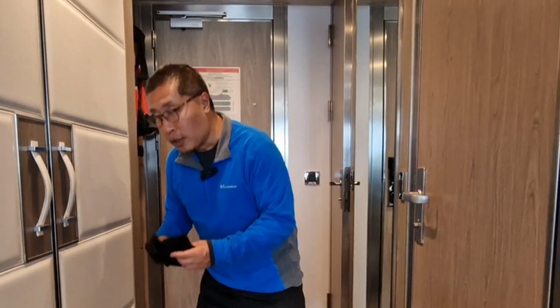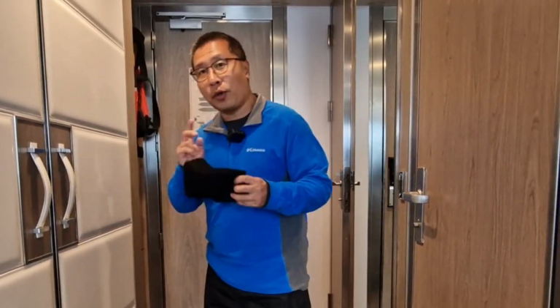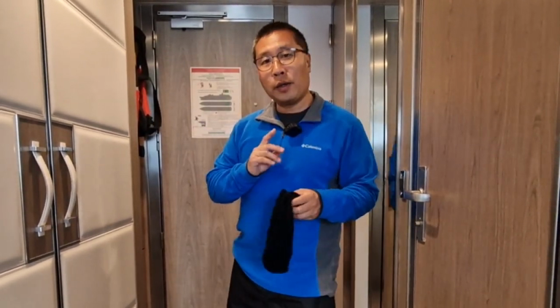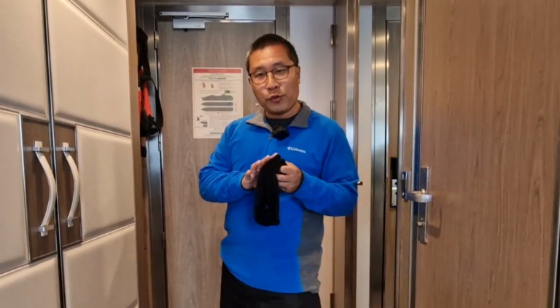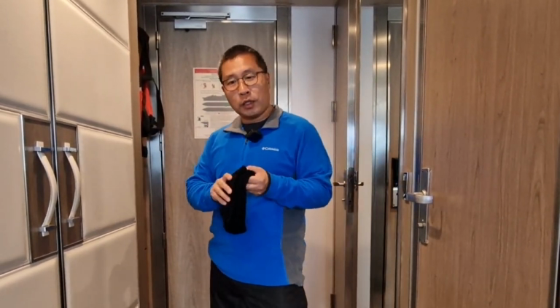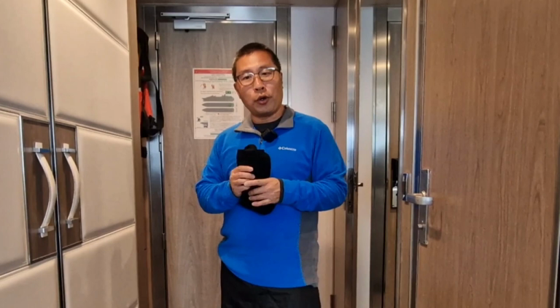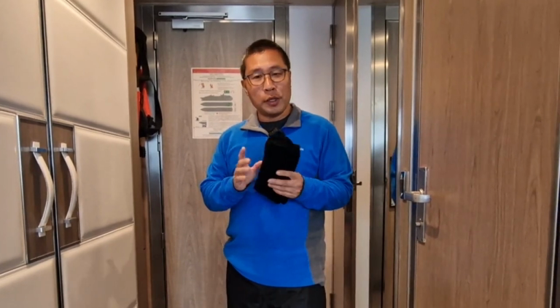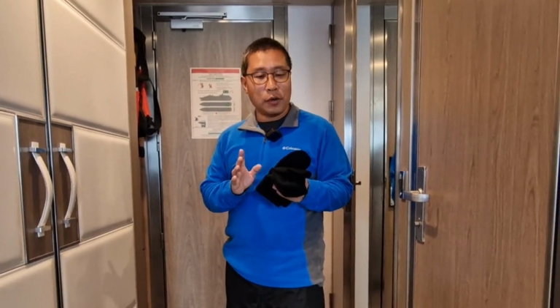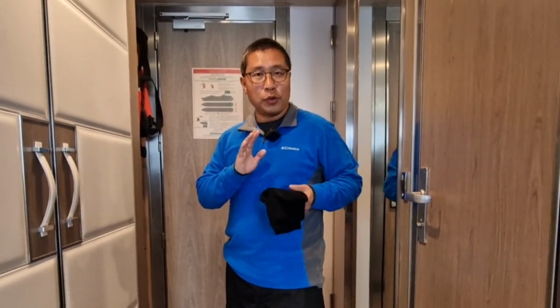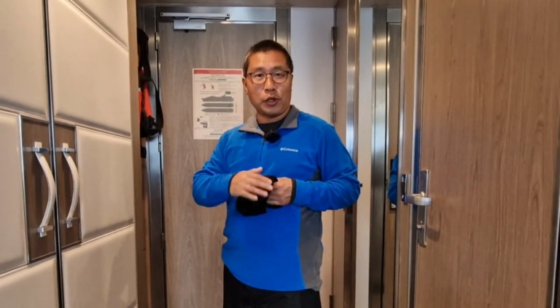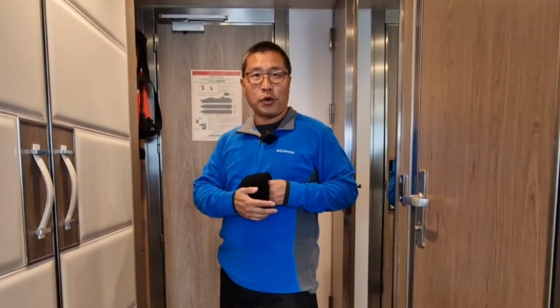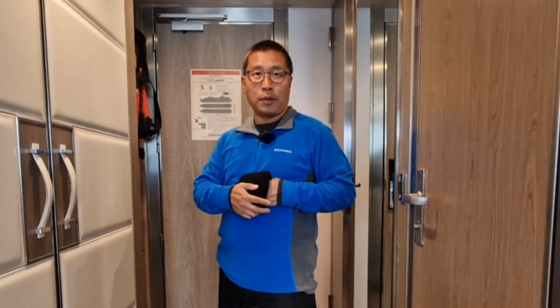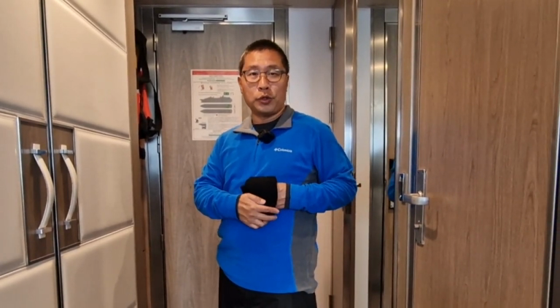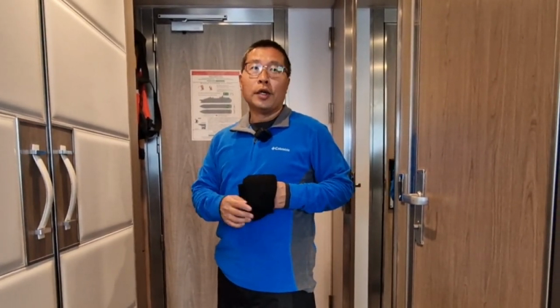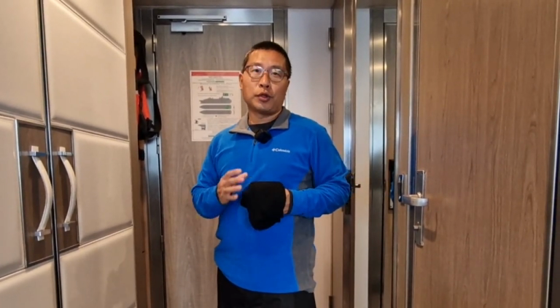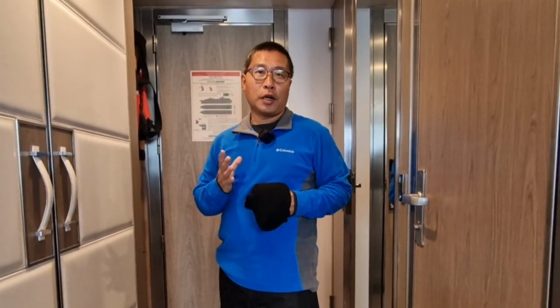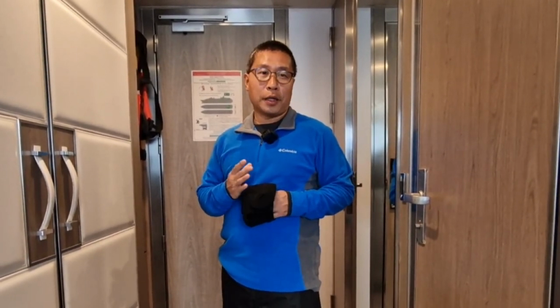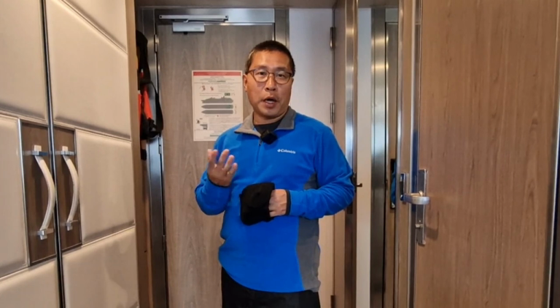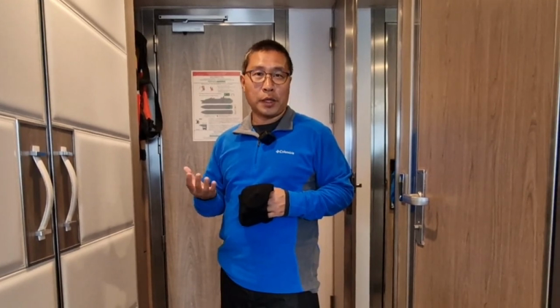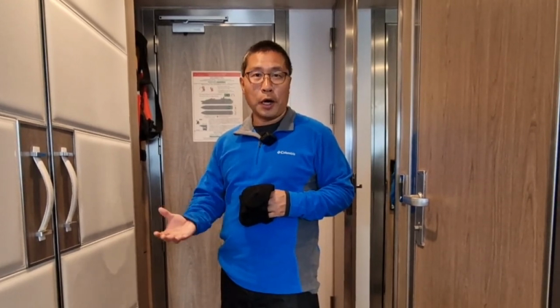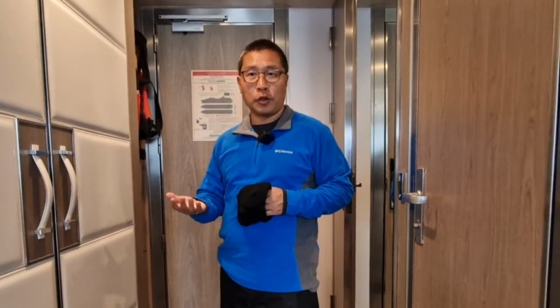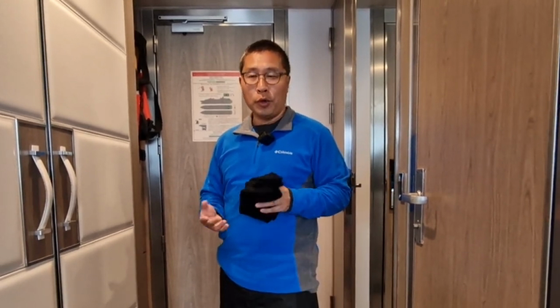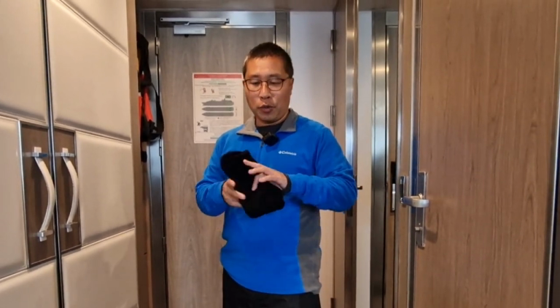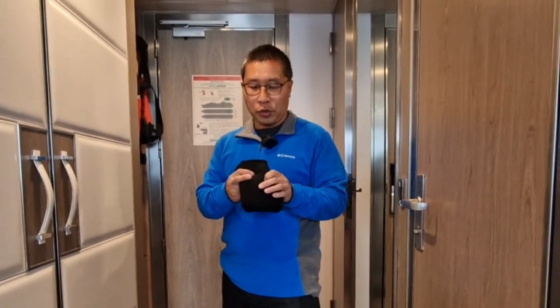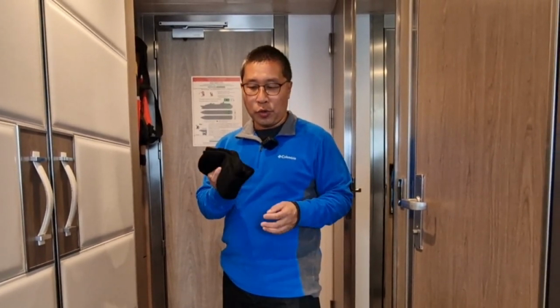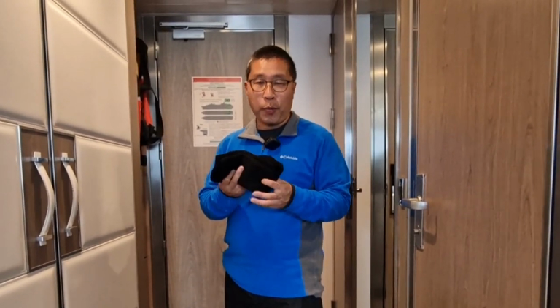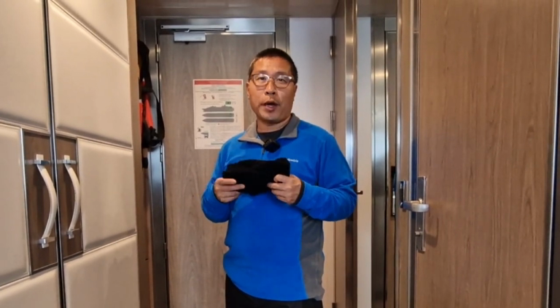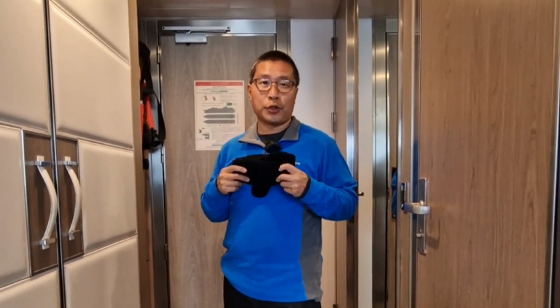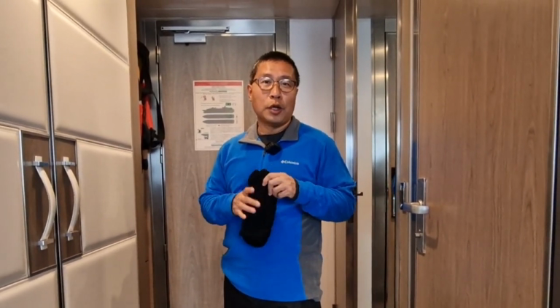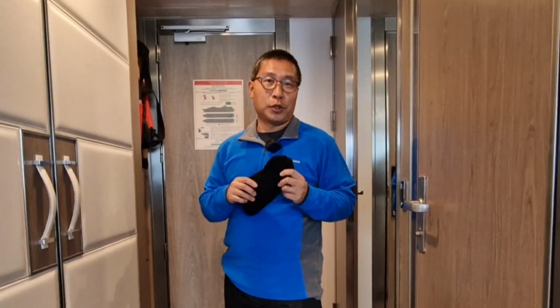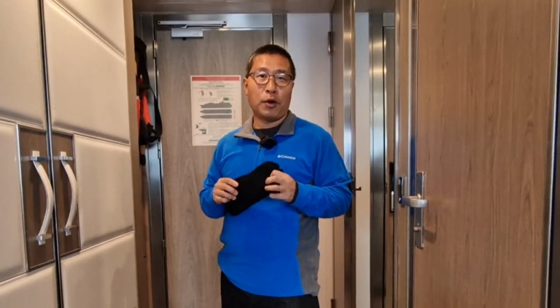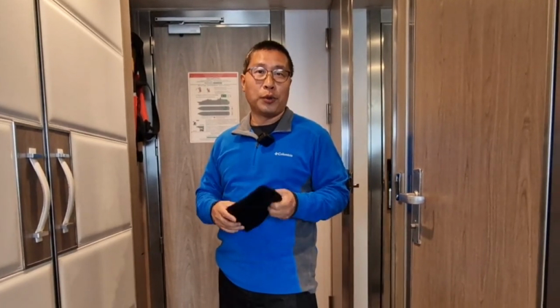With two pairs of socks, that means when you try to get your boots, you may have to get a pair that is larger than normal. So make sure you wear both pairs of socks when you try out your boots.